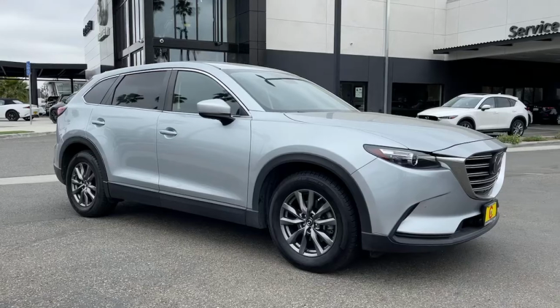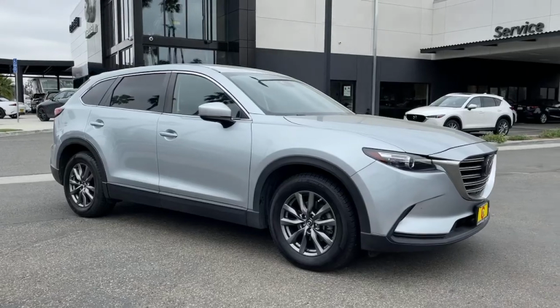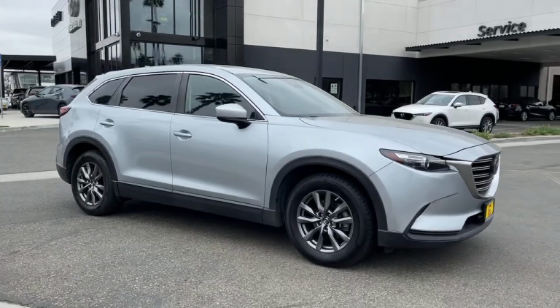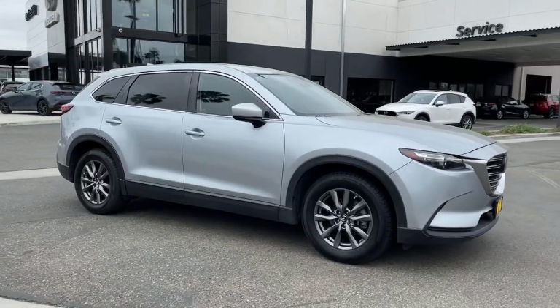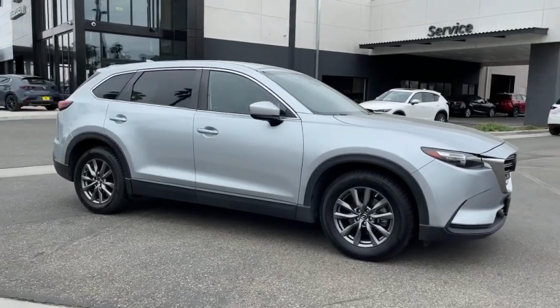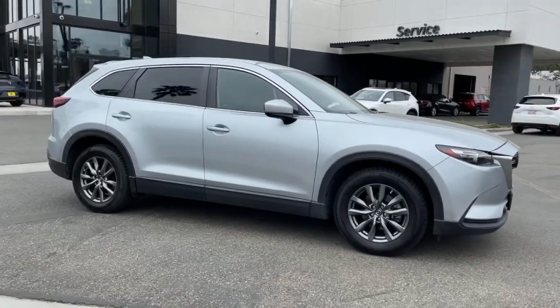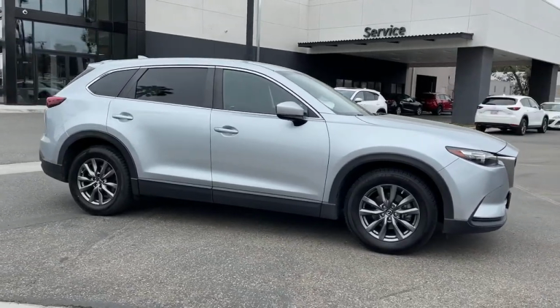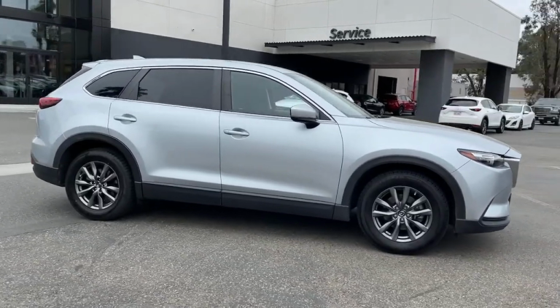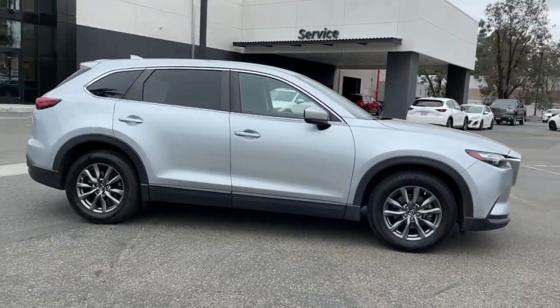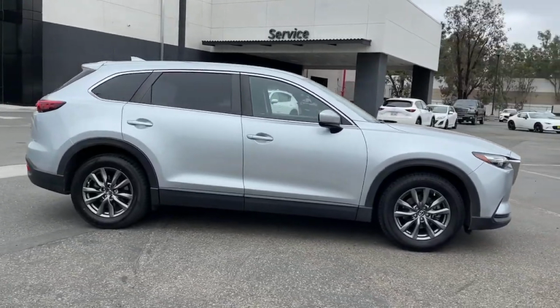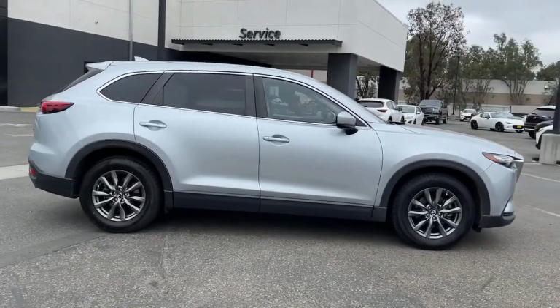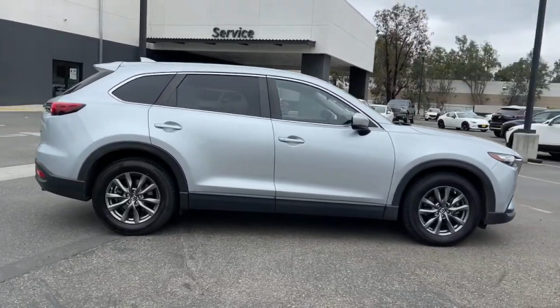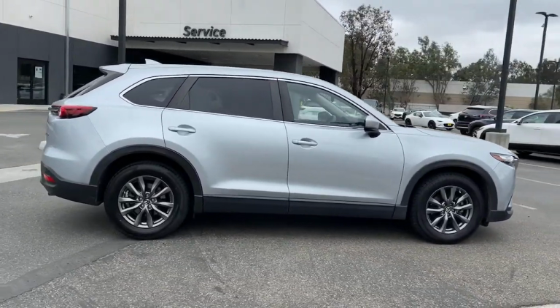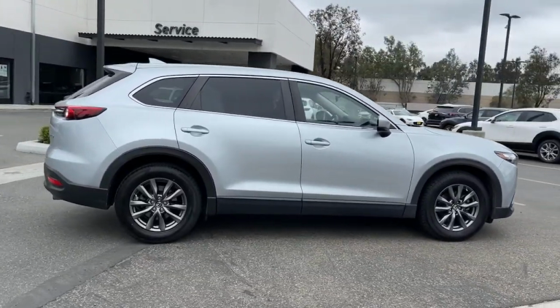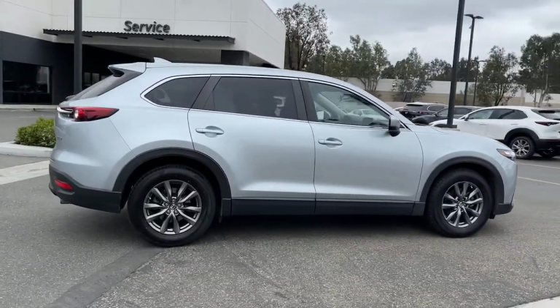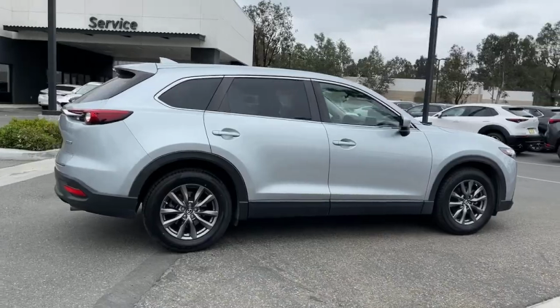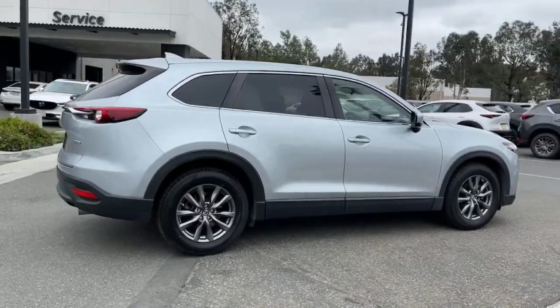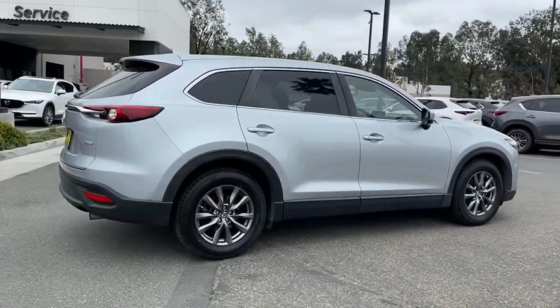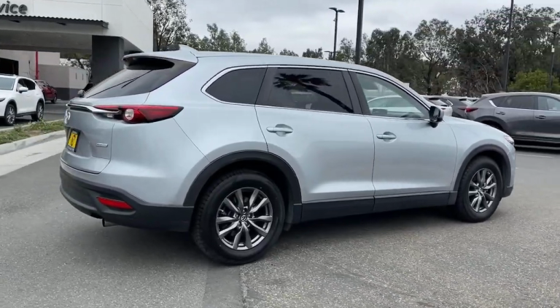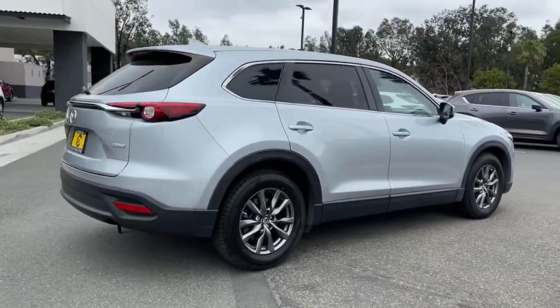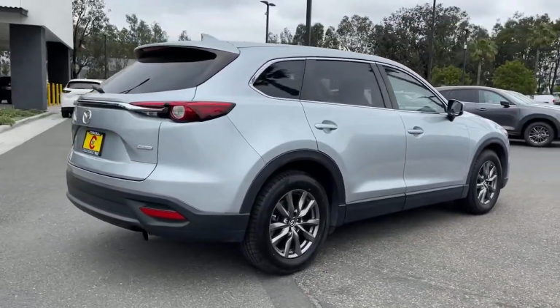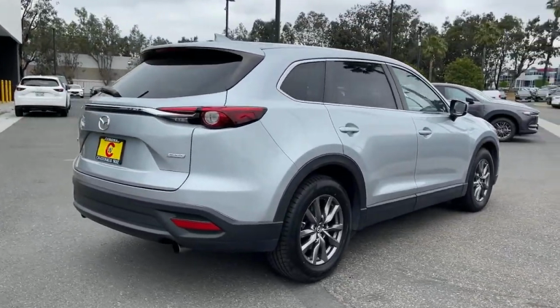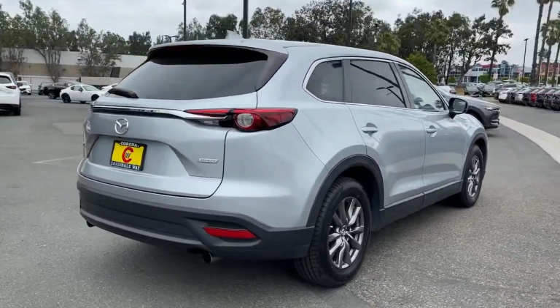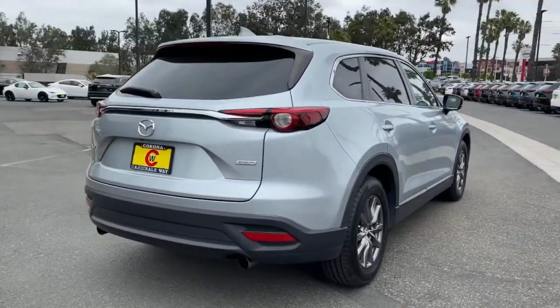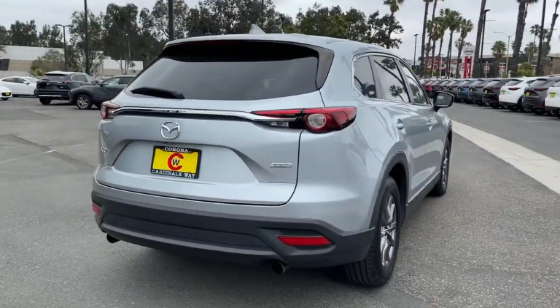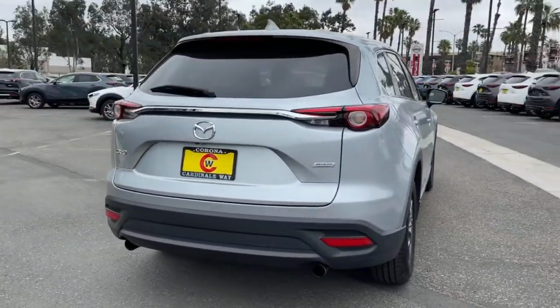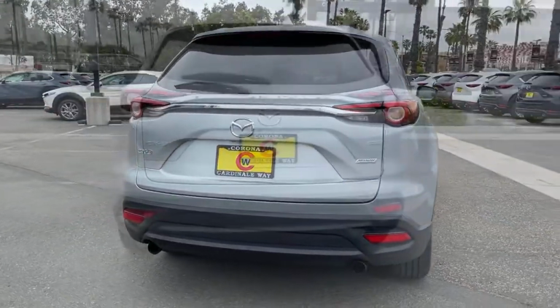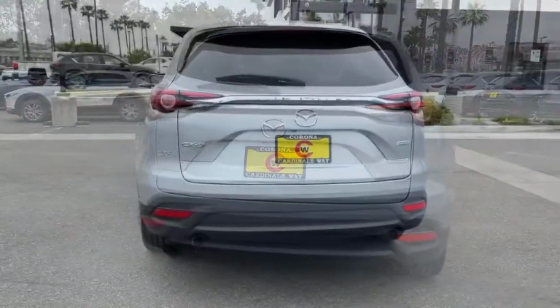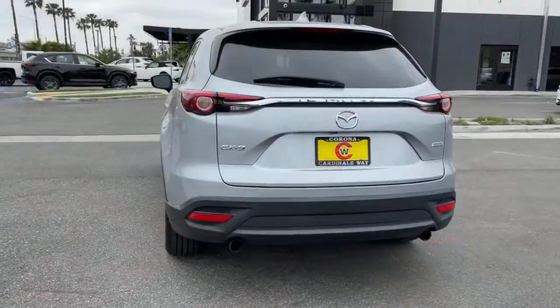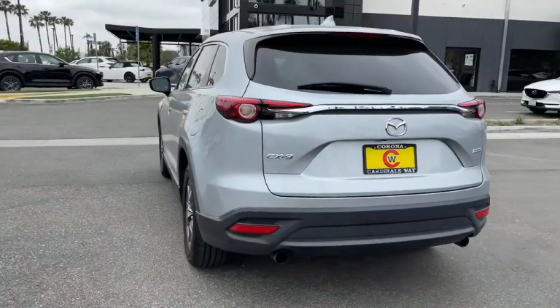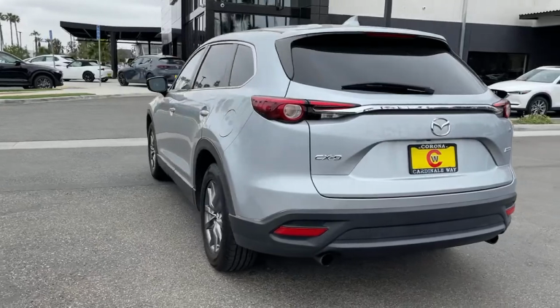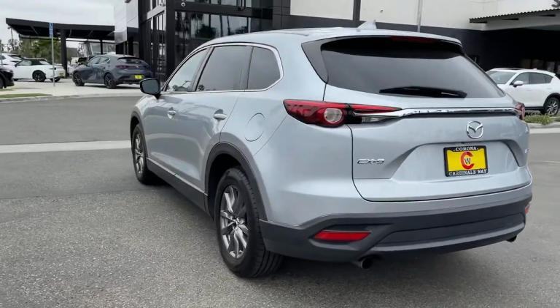This could be the car for you. The 2018 Mazda CX-9. With less than 40,000 miles on the odometer, this vehicle provides excellent value.